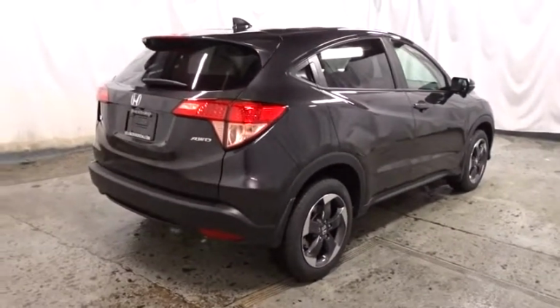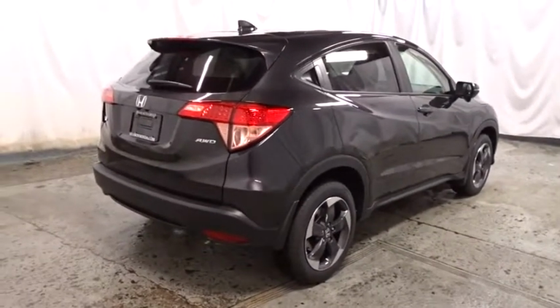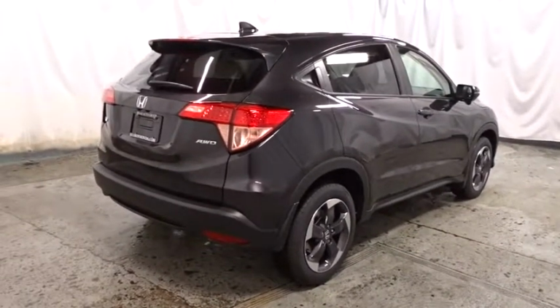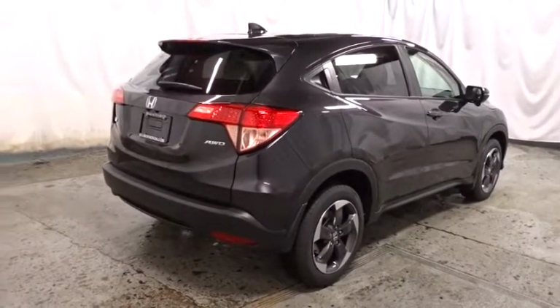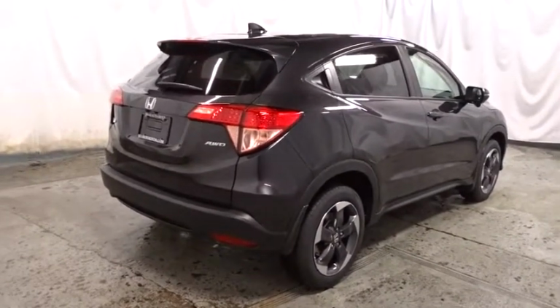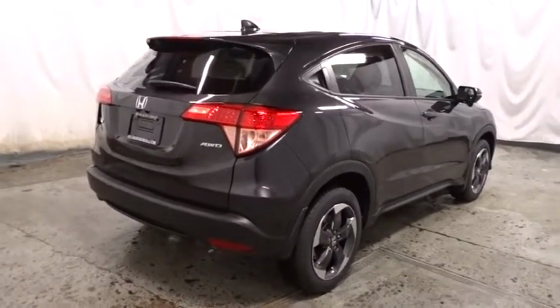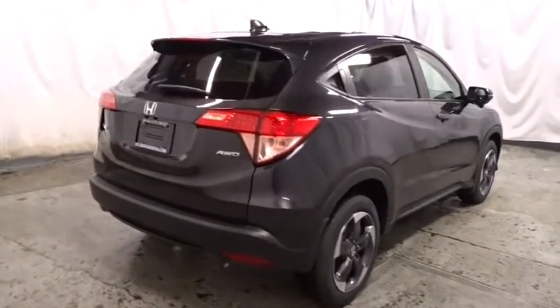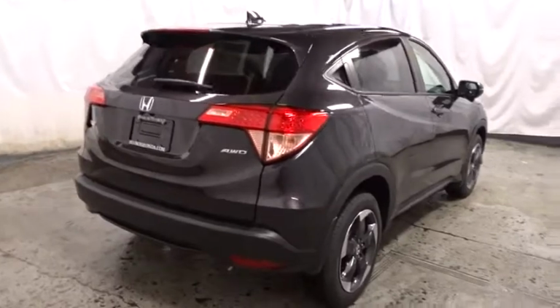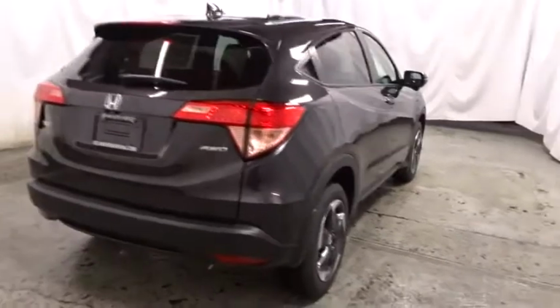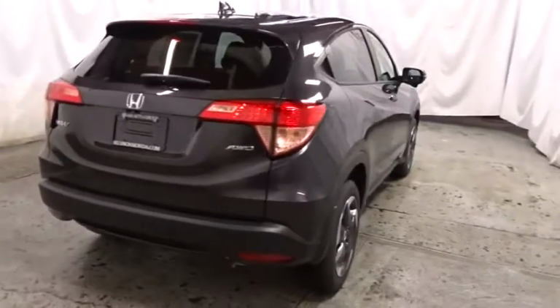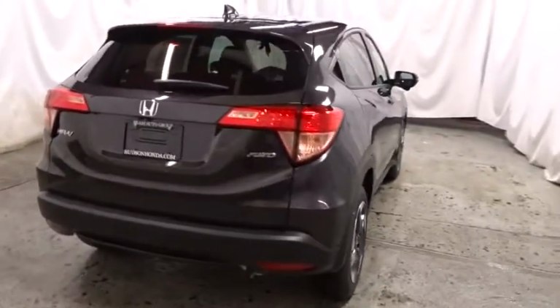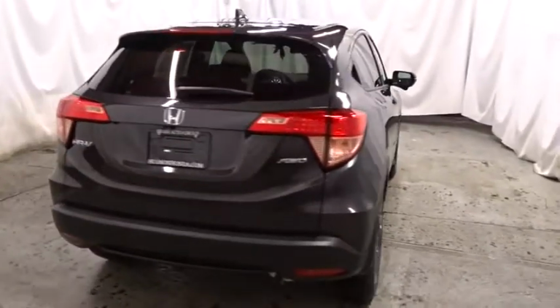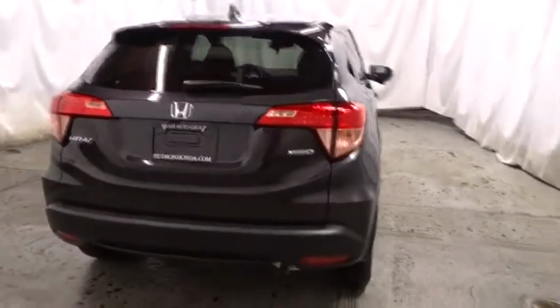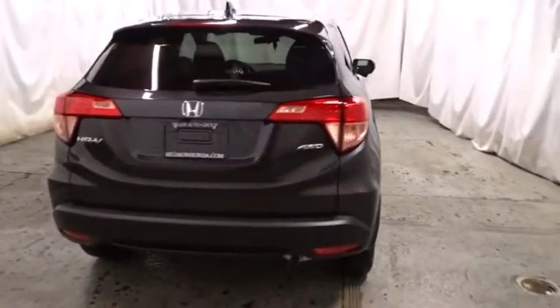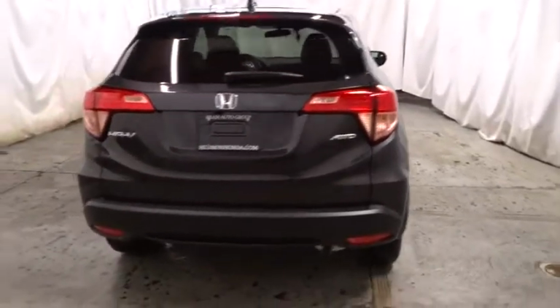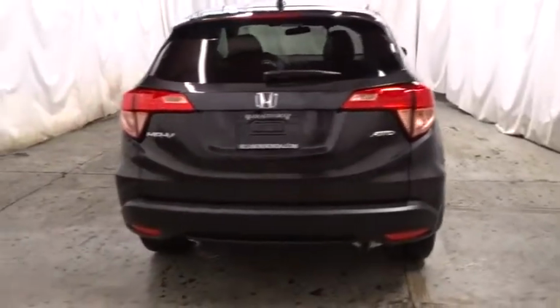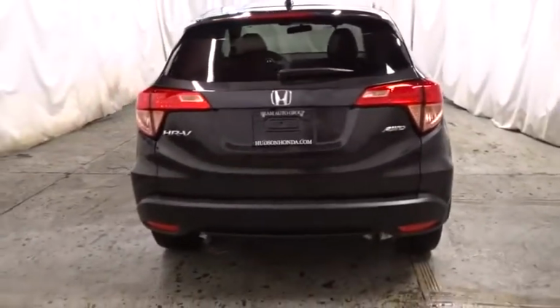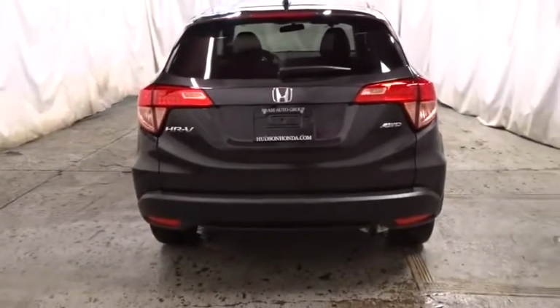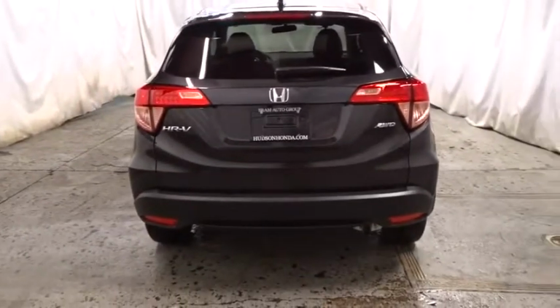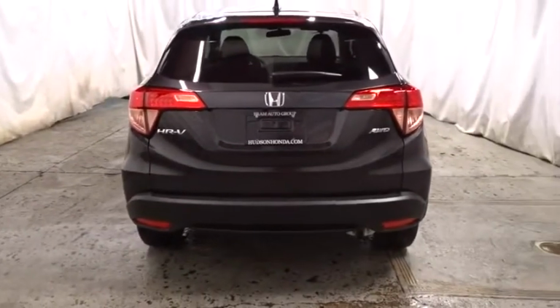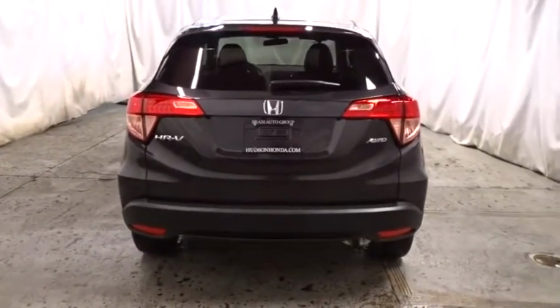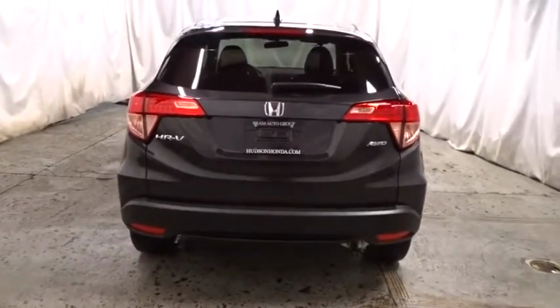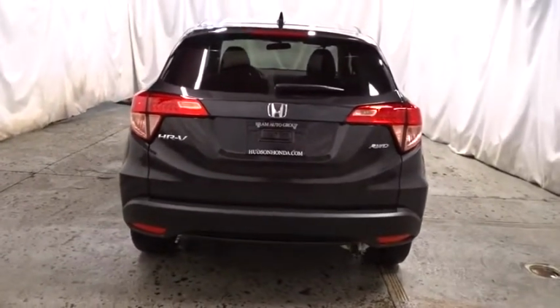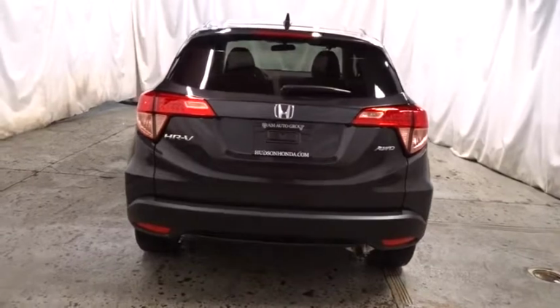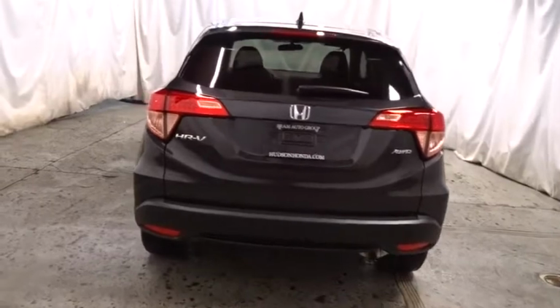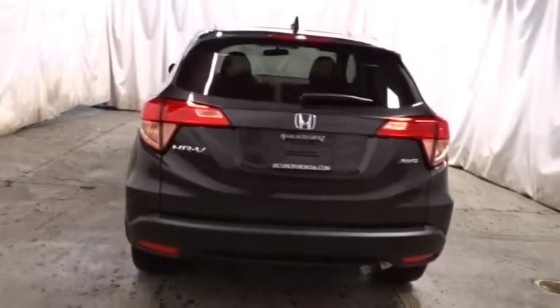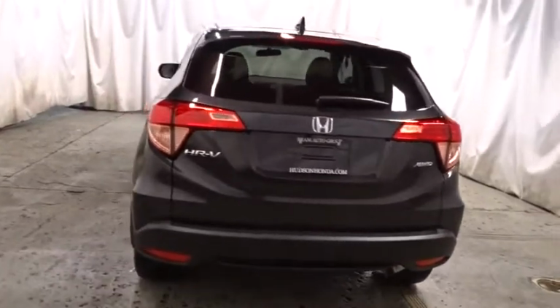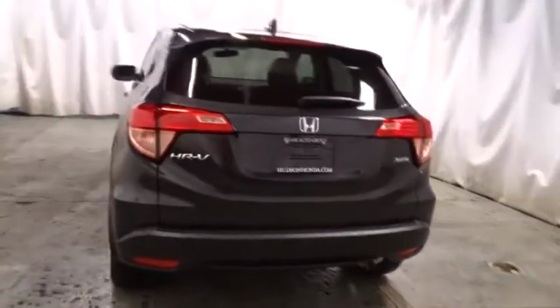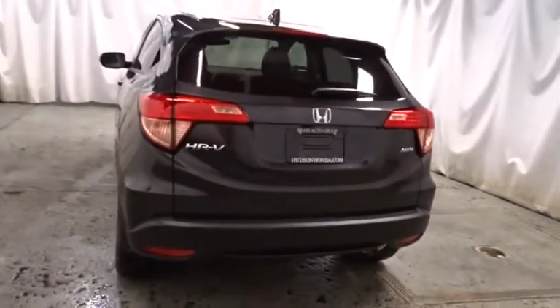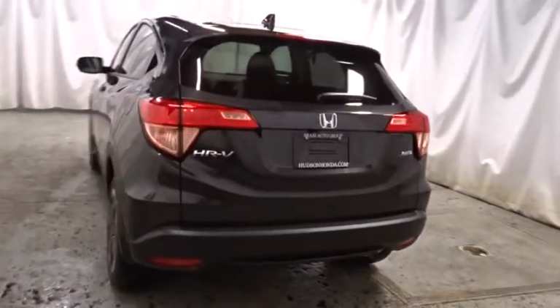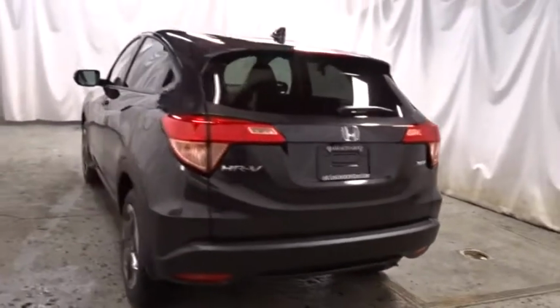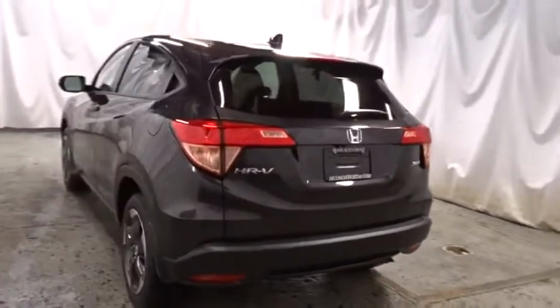Brake assist, cloth seat trim, automatic air conditioning, engine immobilizer, body color door handles, tinted glass, low tire pressure warning, four-piece floor mat set.